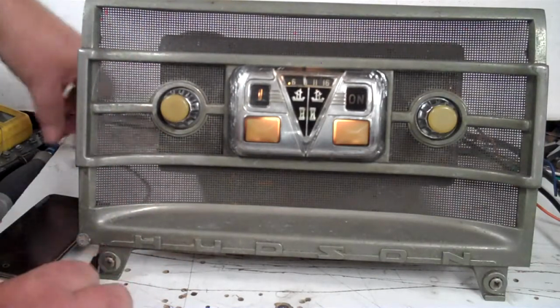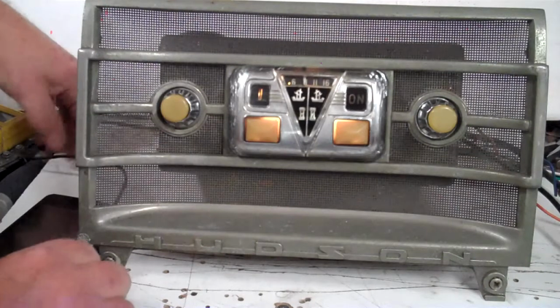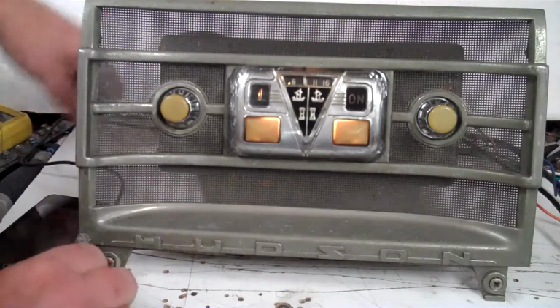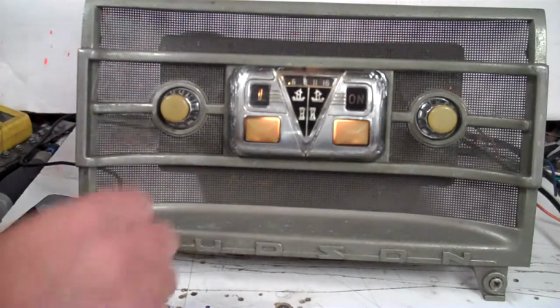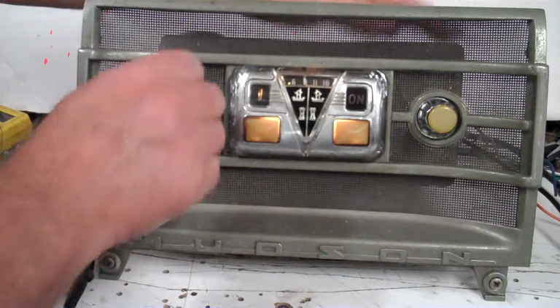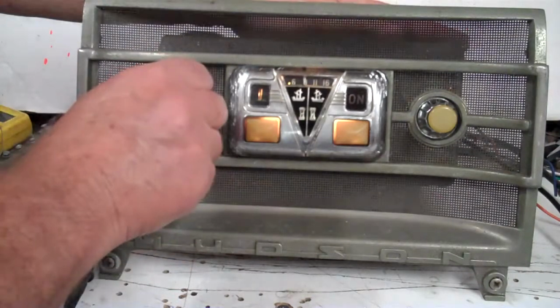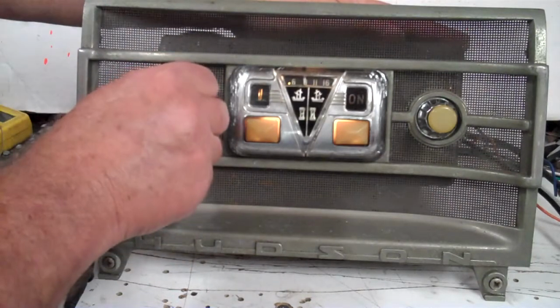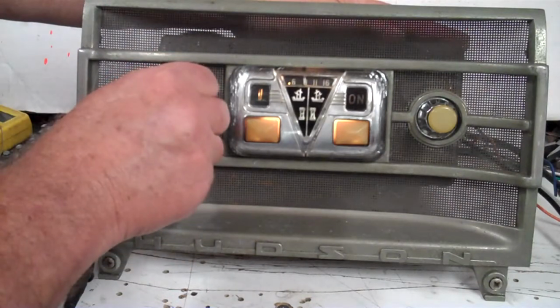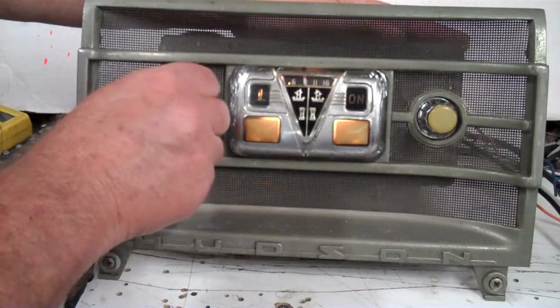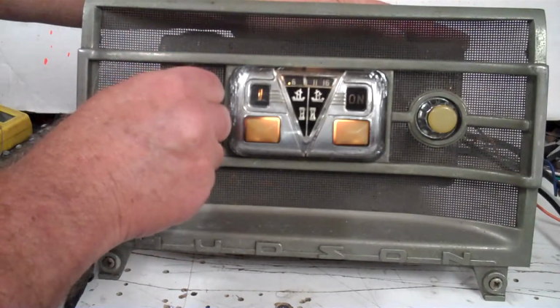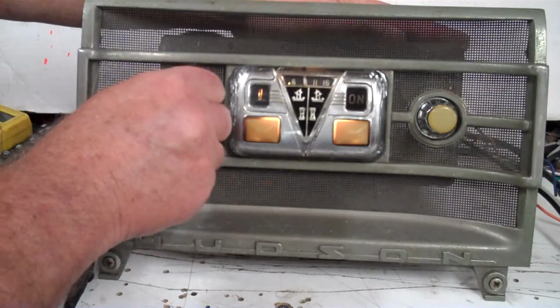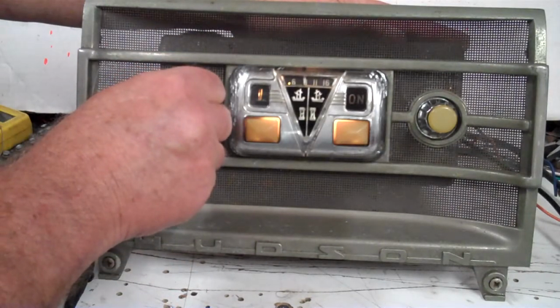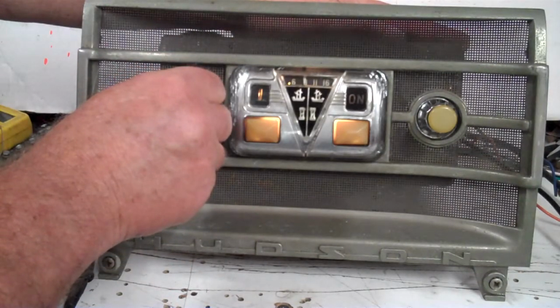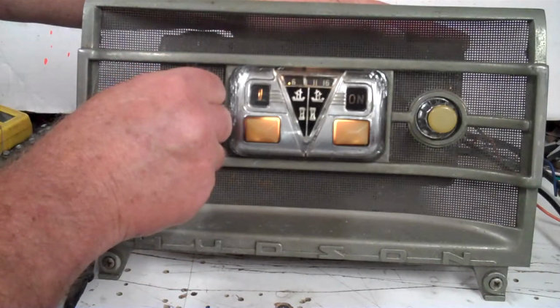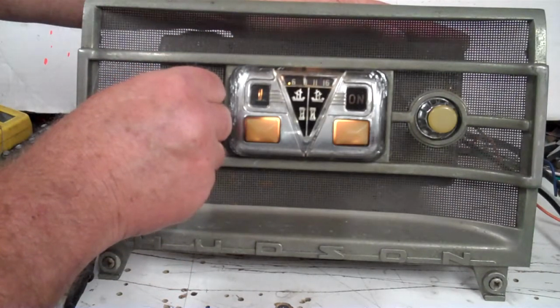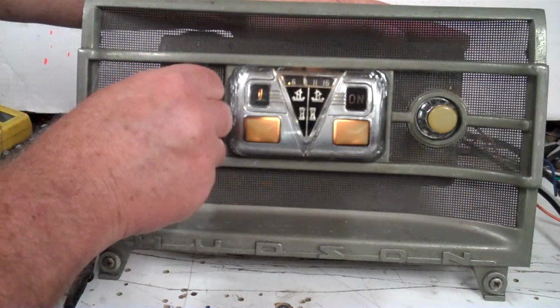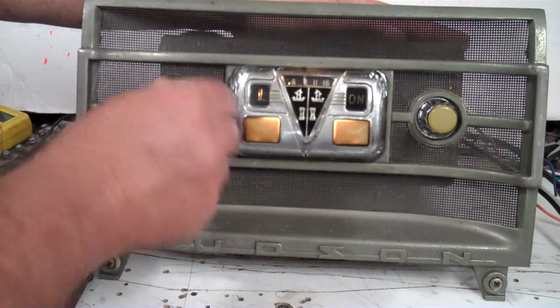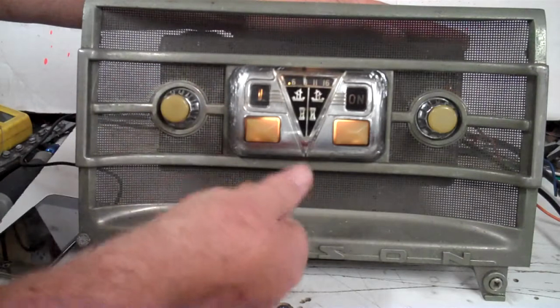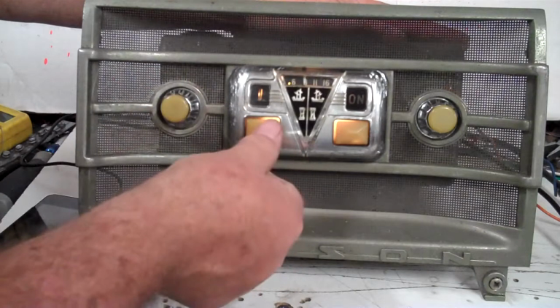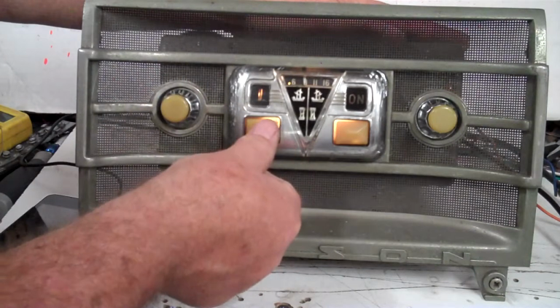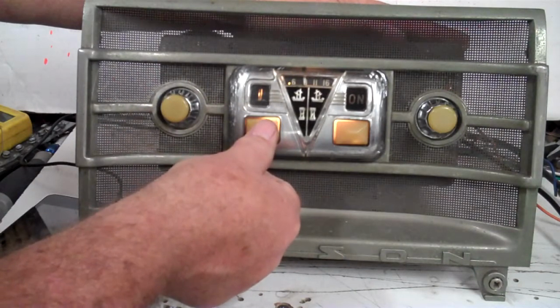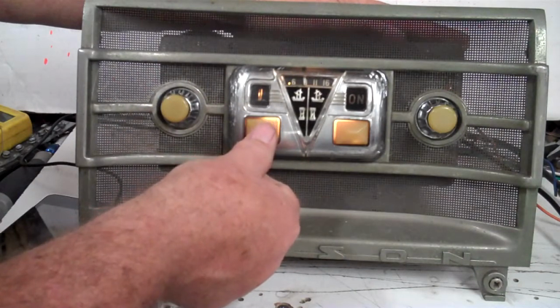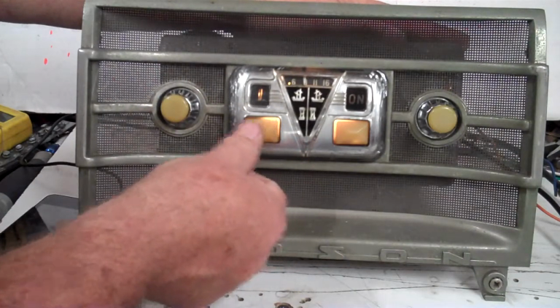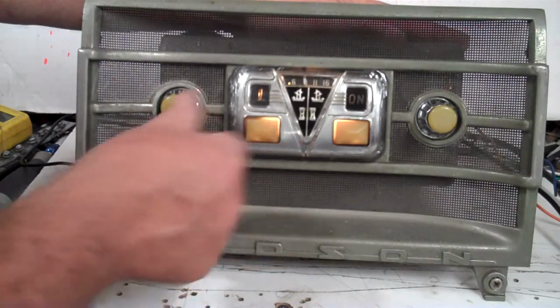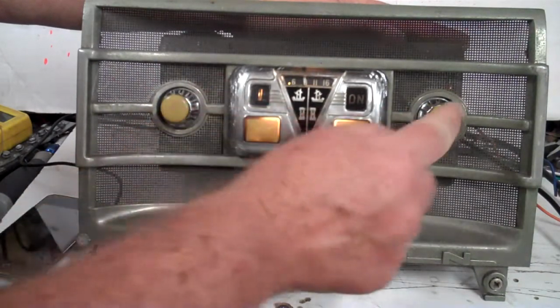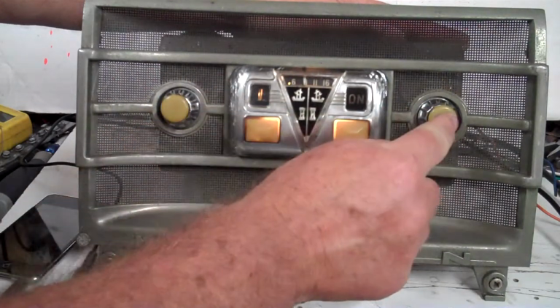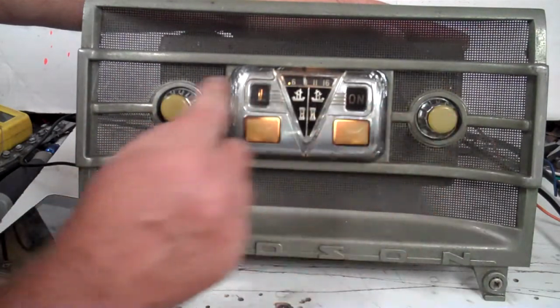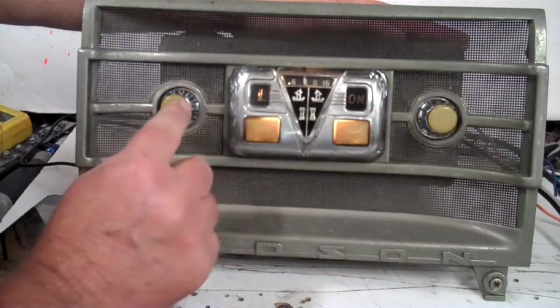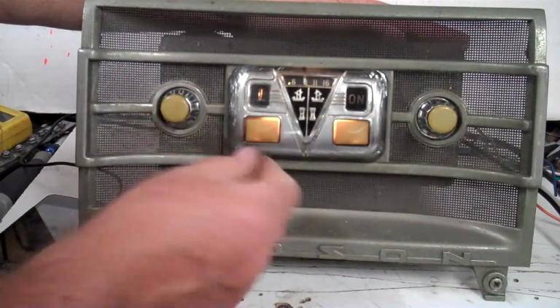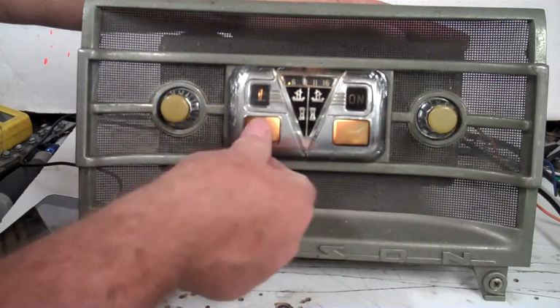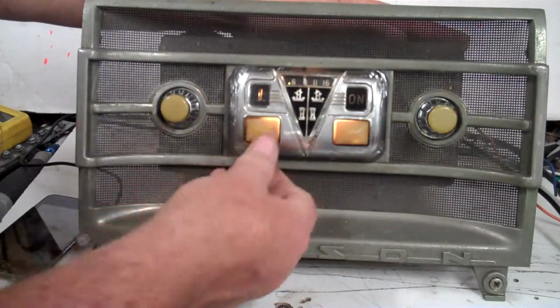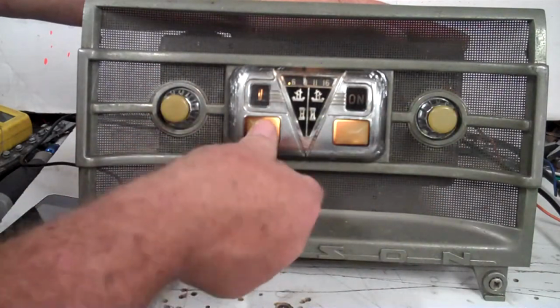Right now you're on FM stereo. Hey officer, is there a problem here? And I changed channels. You have presets here and channels.